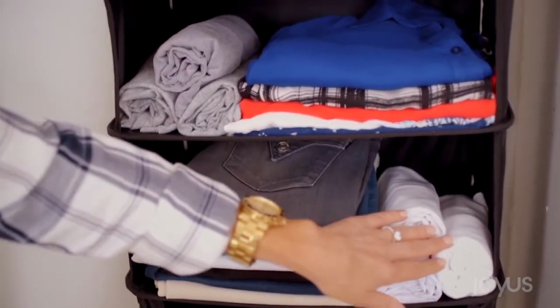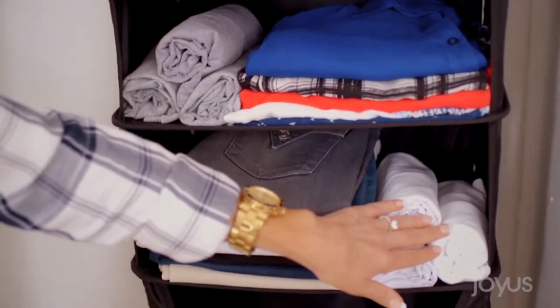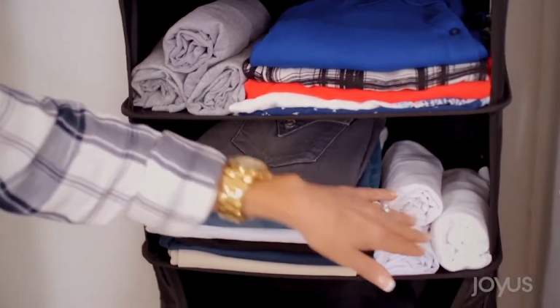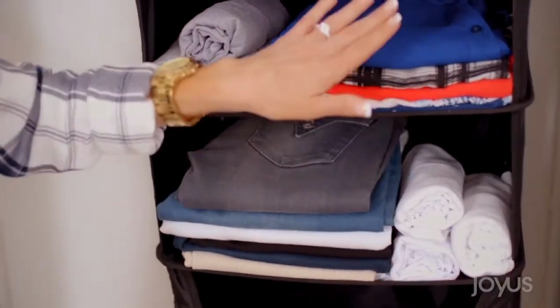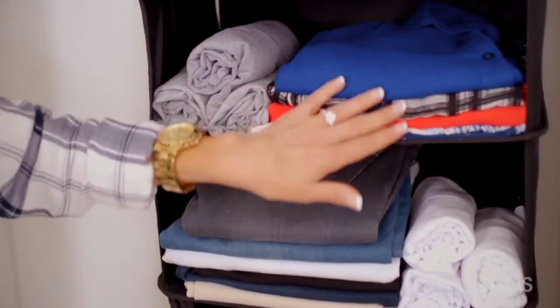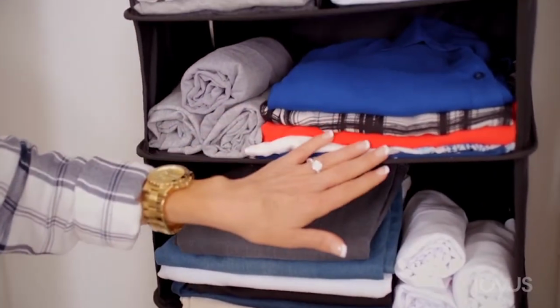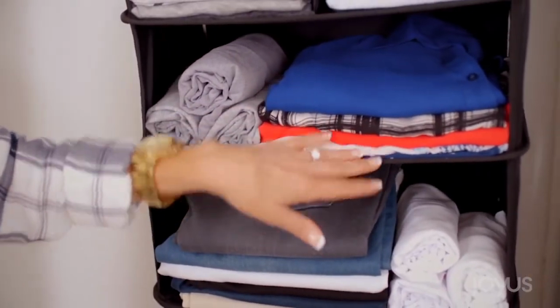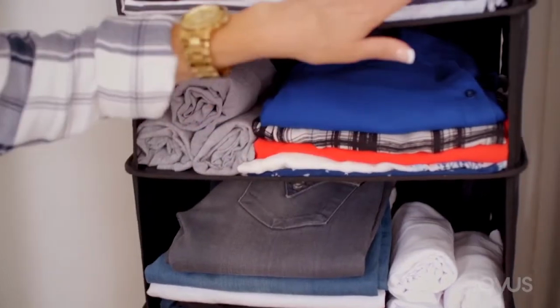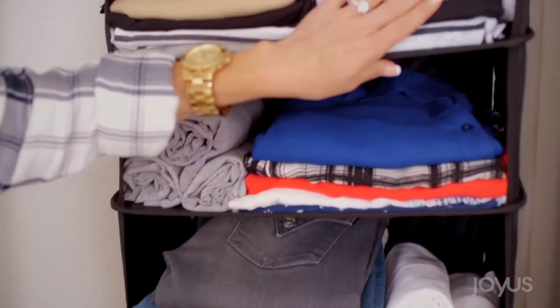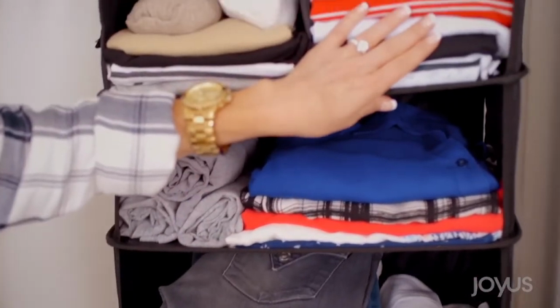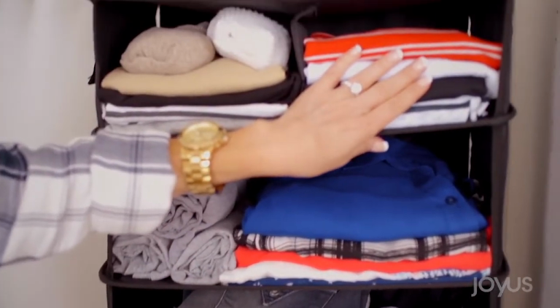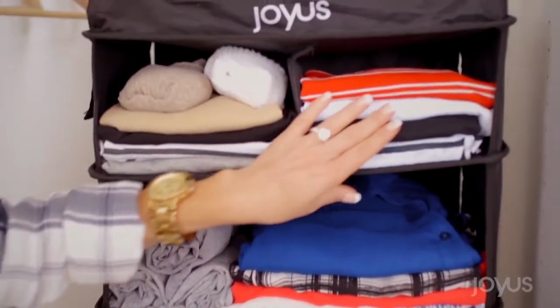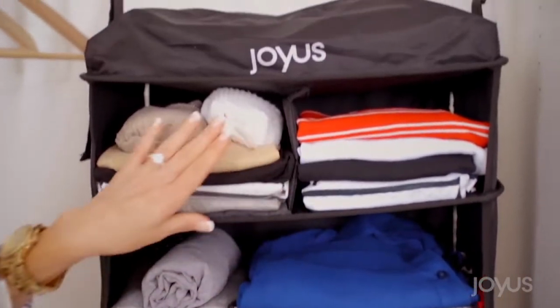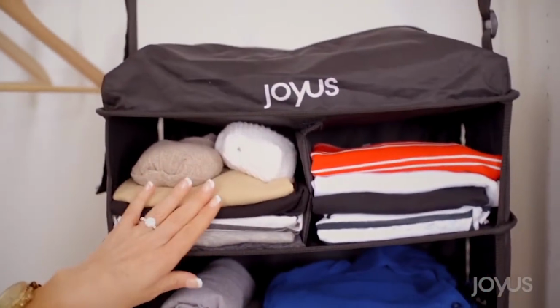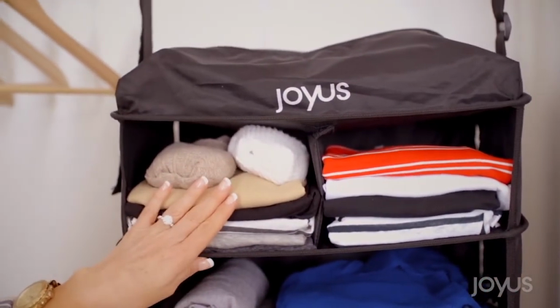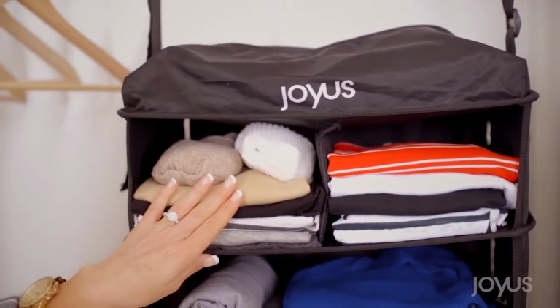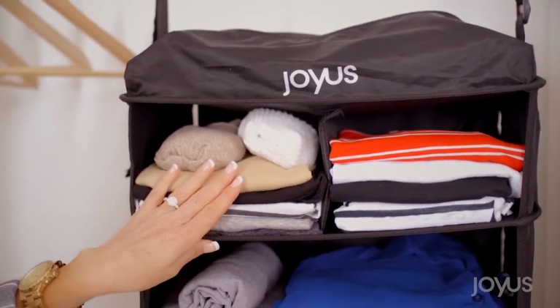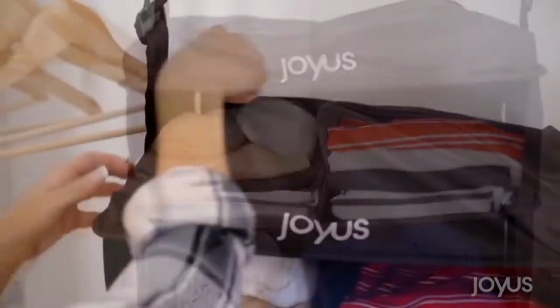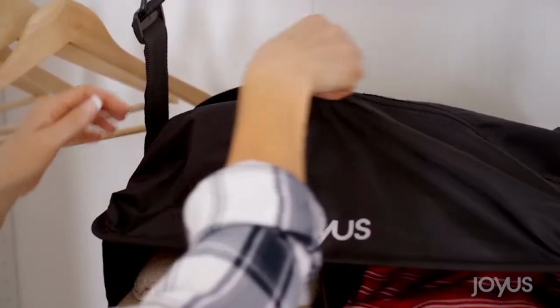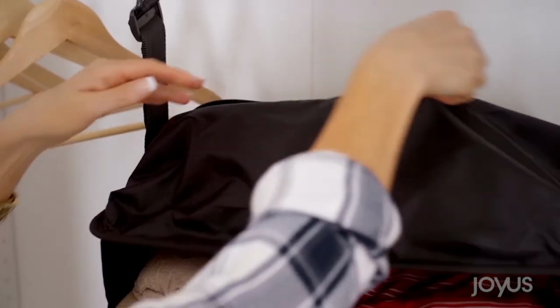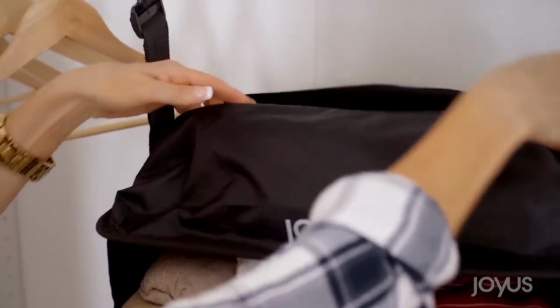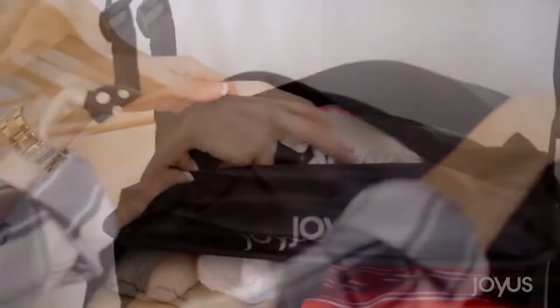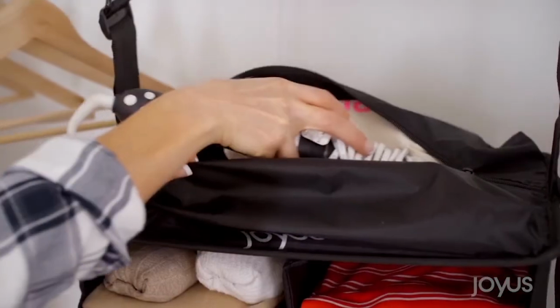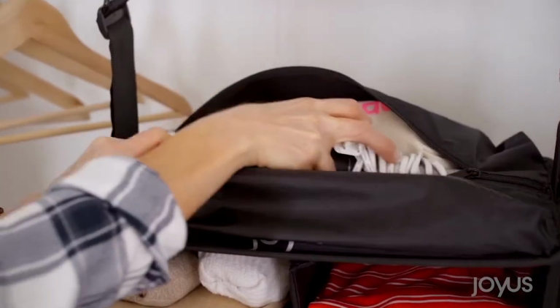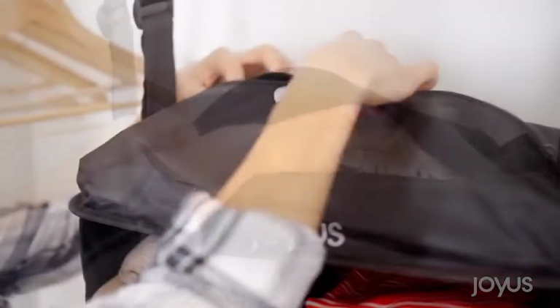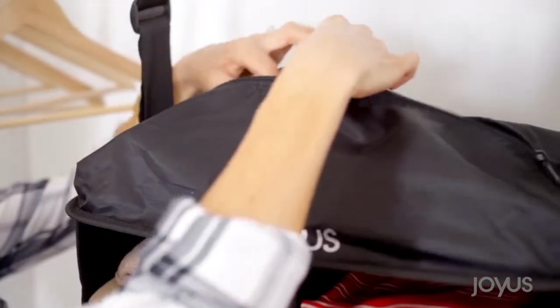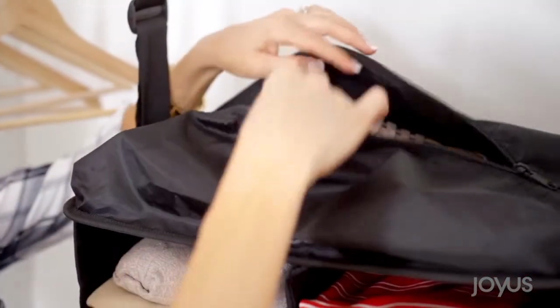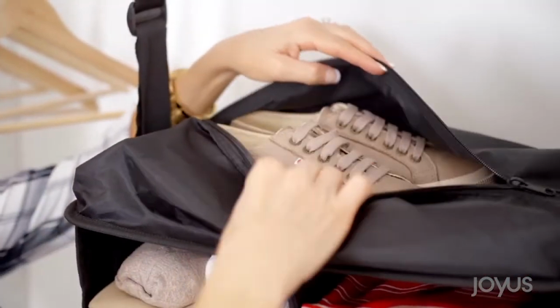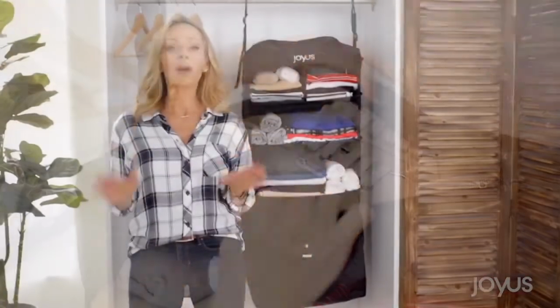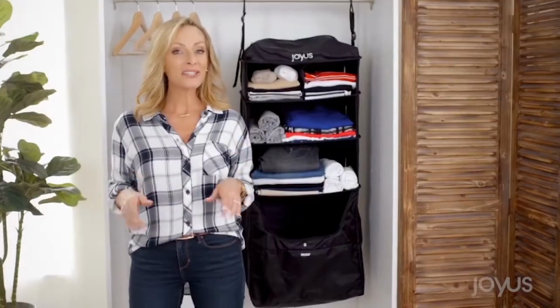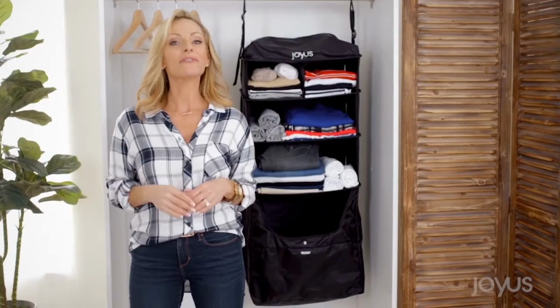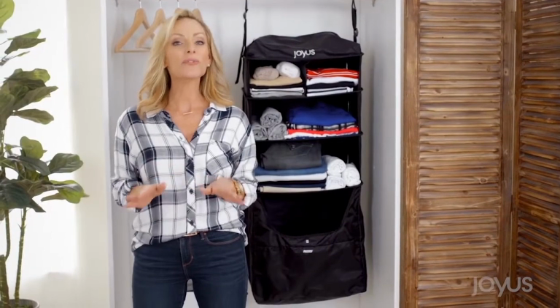I can fit about six pairs of pants here, some t-shirts here, several blouses here, more shirts up top, socks and underwear here, and then this zippered pocket is ideal for hair appliances, toiletries, or even your sneakers.